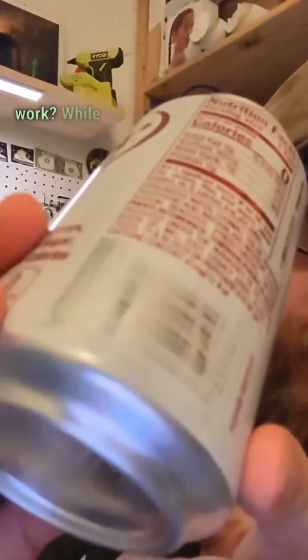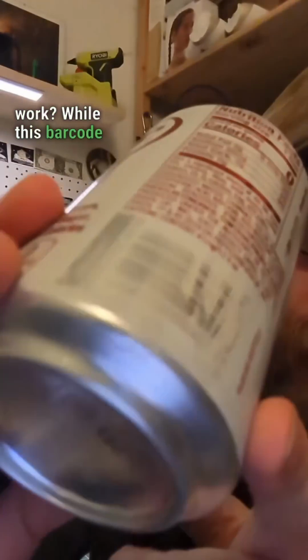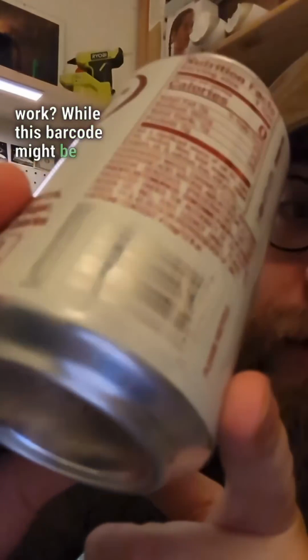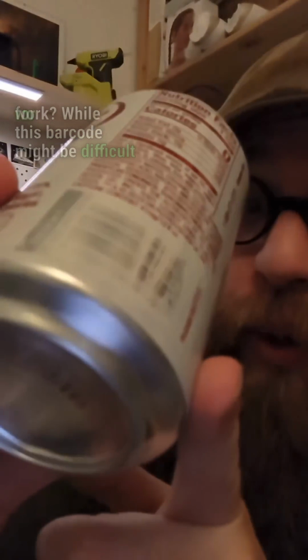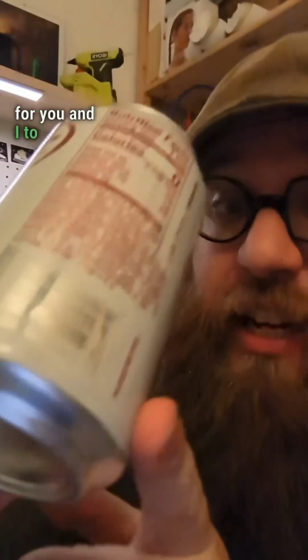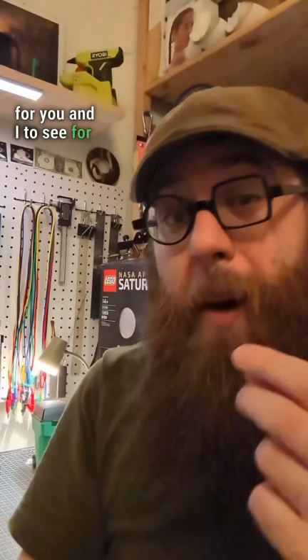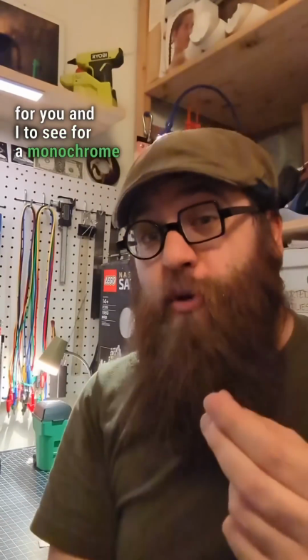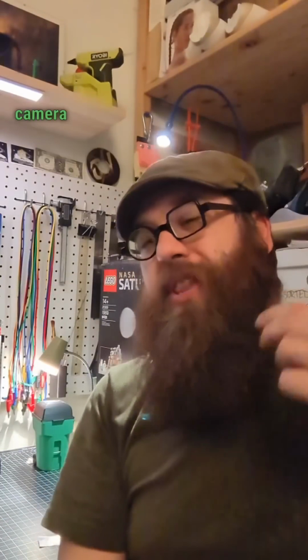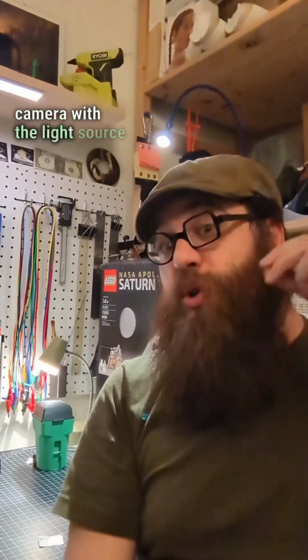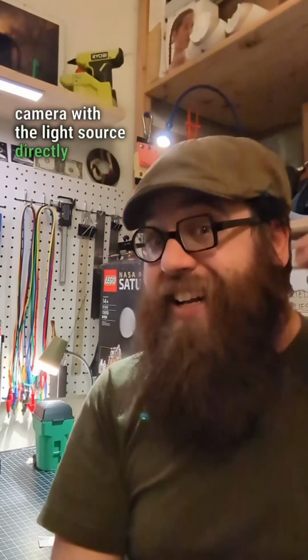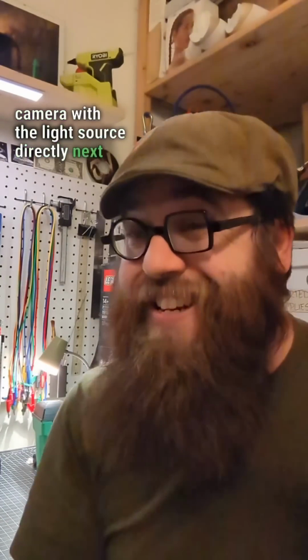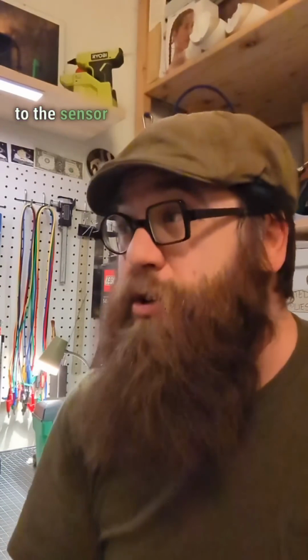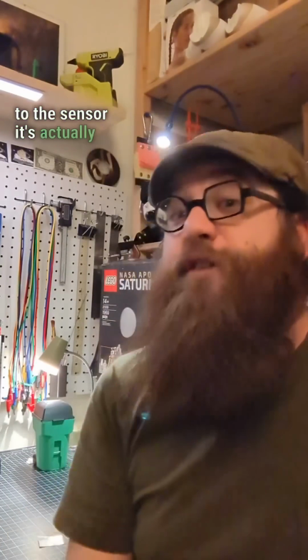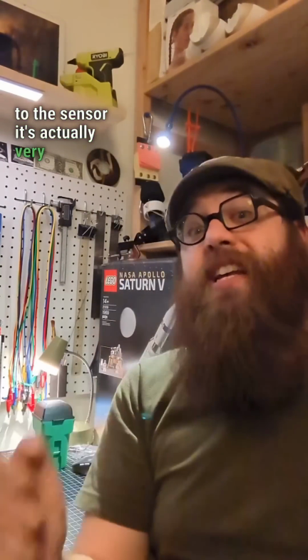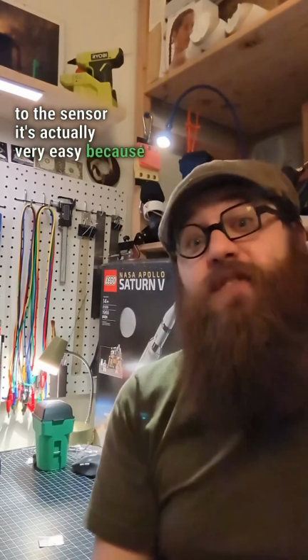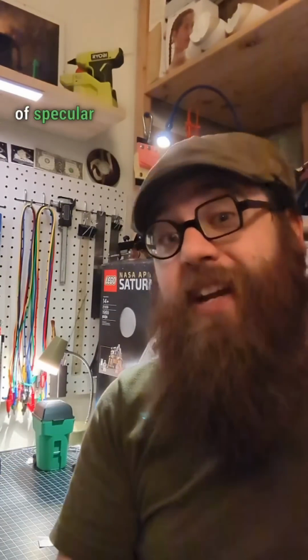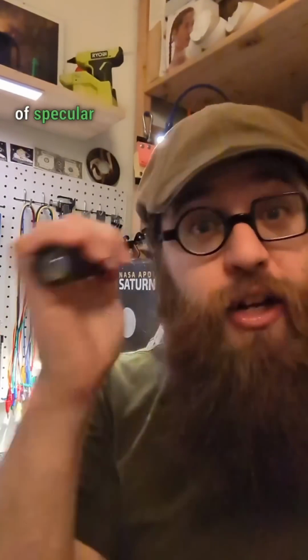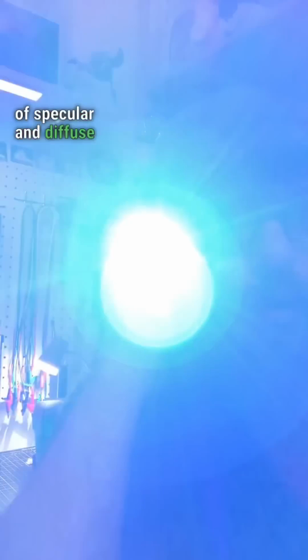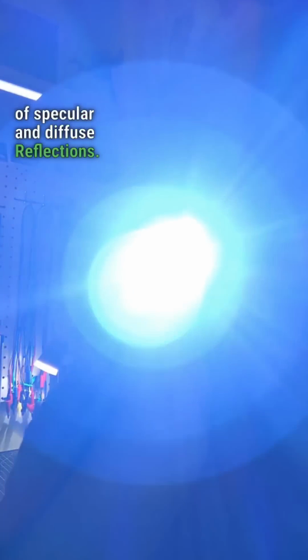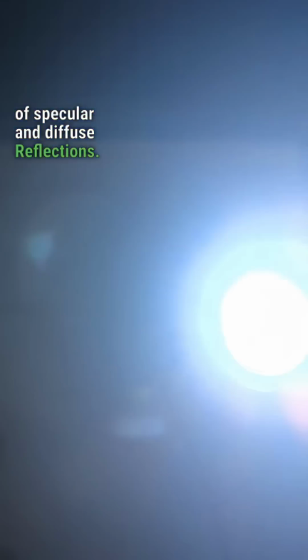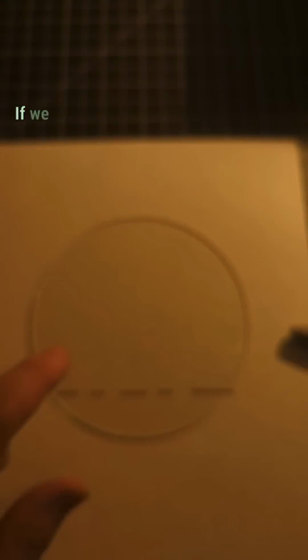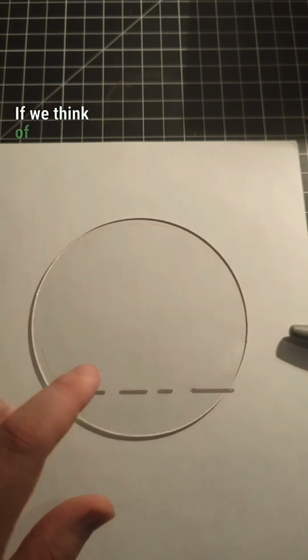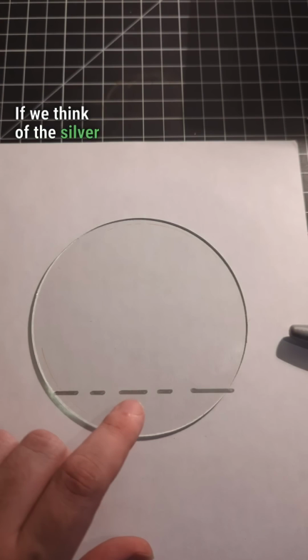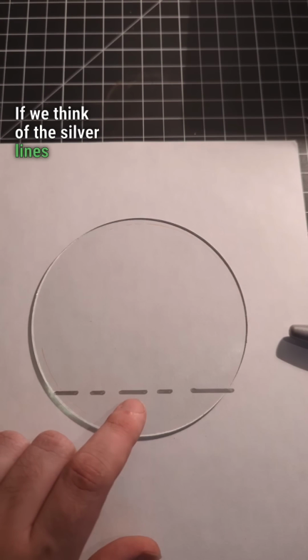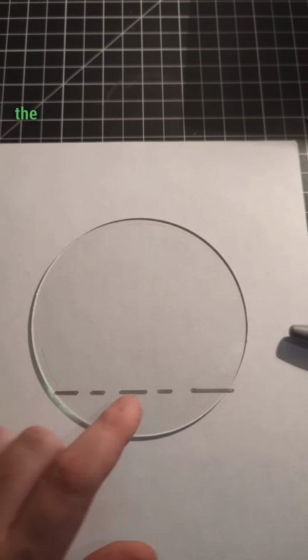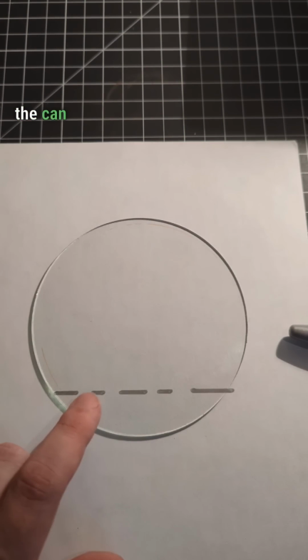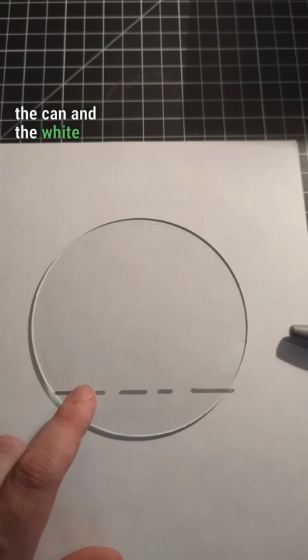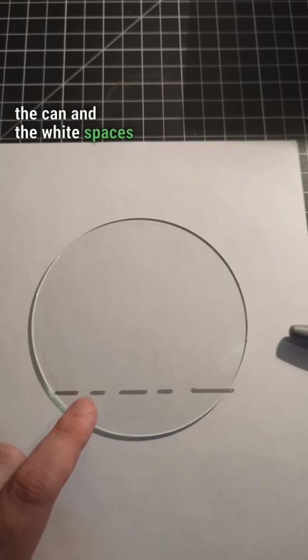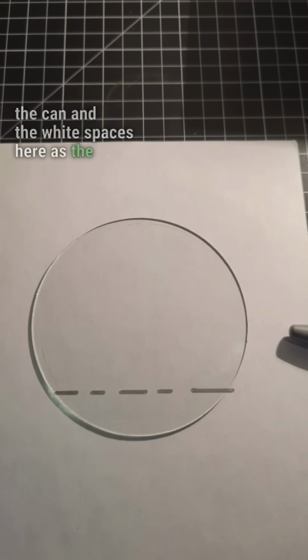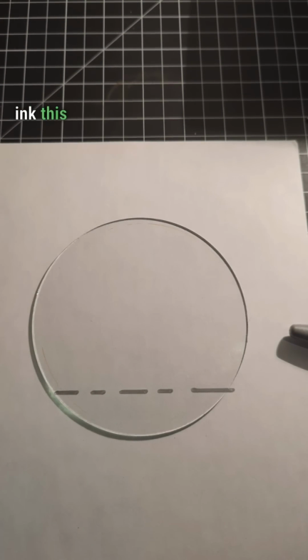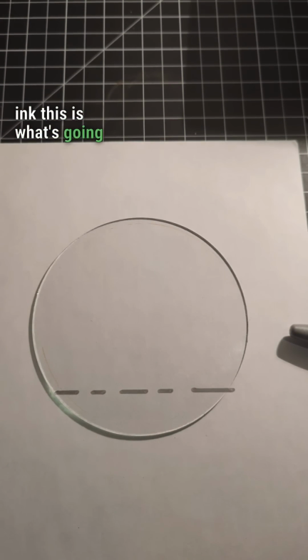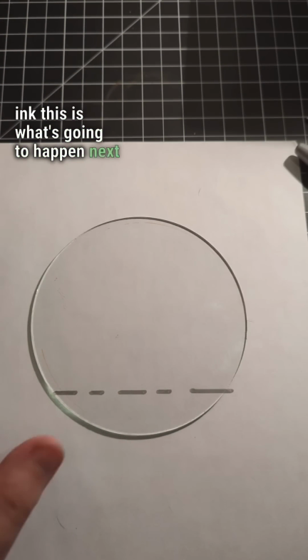While this barcode might be difficult for you and I to see, for a monochrome camera with a light source directly next to the sensor, it's actually very easy because of specular and diffuse reflections. If we think of the silver lines here as the can and the white spaces here as the ink, this is what's going to happen next.